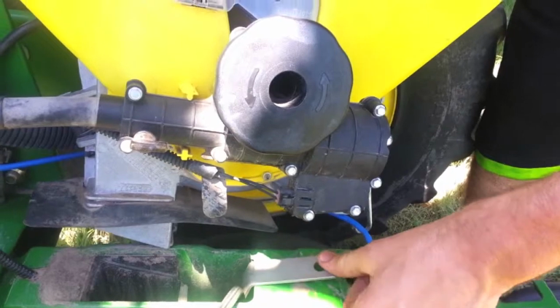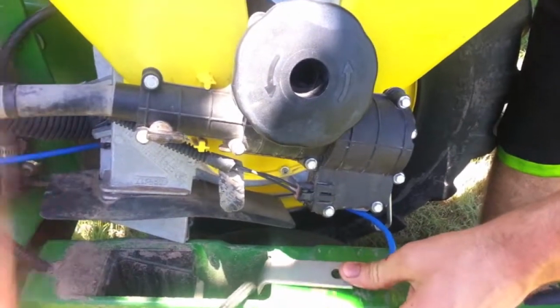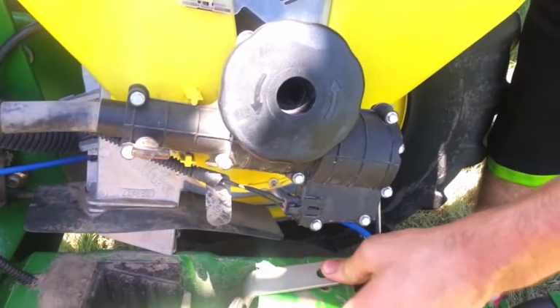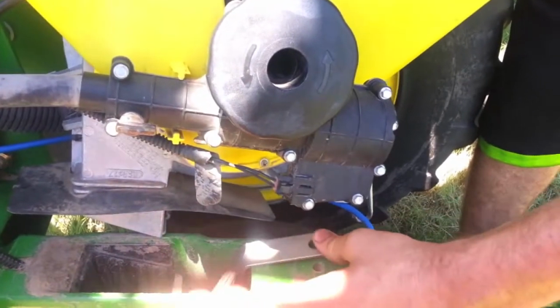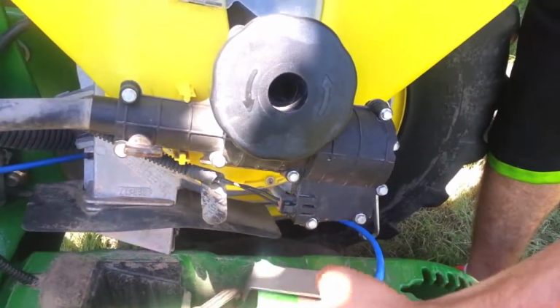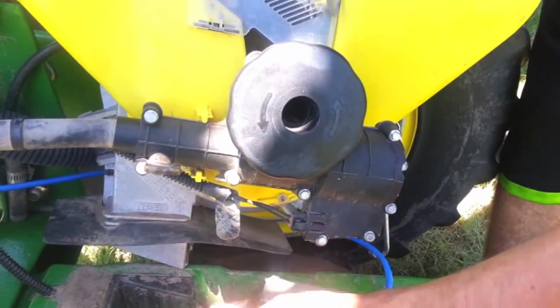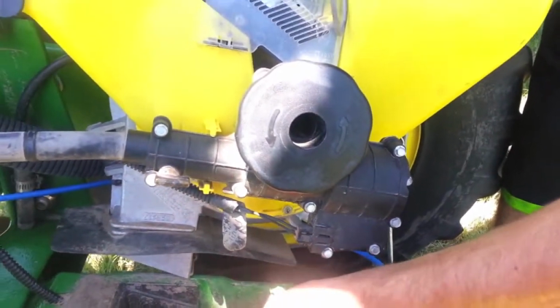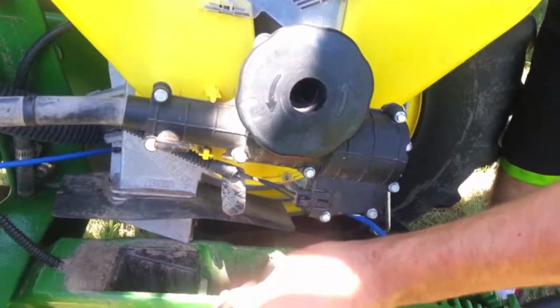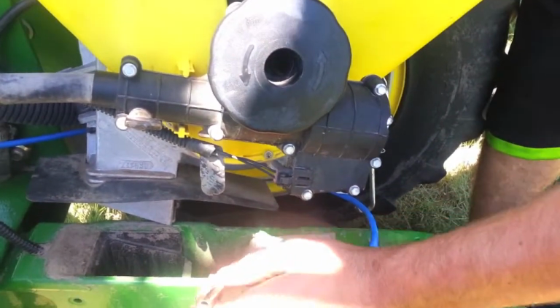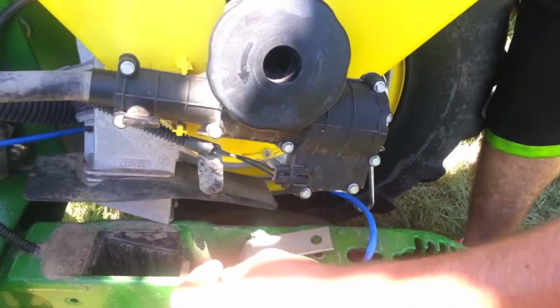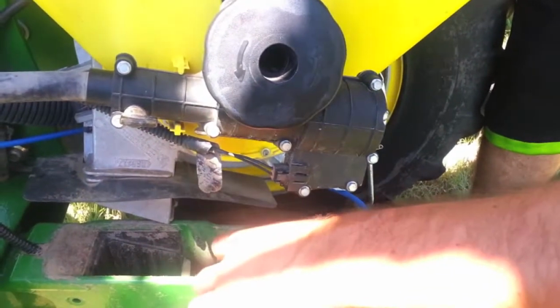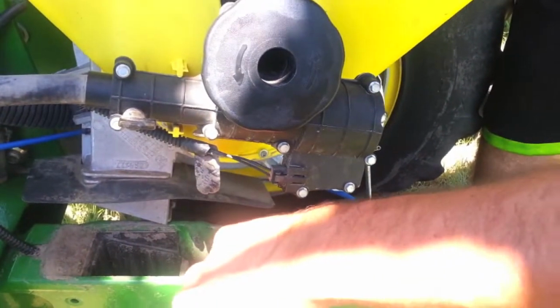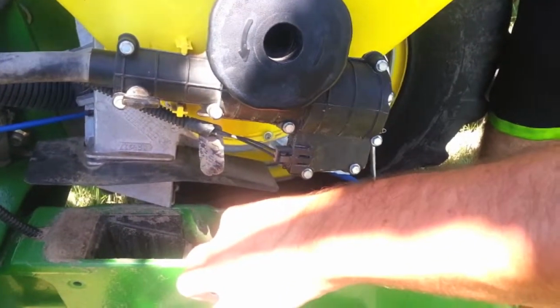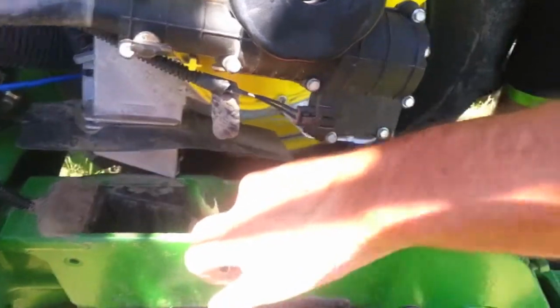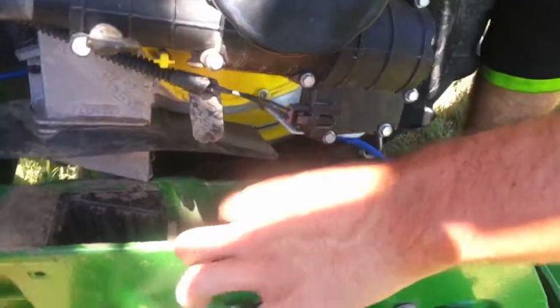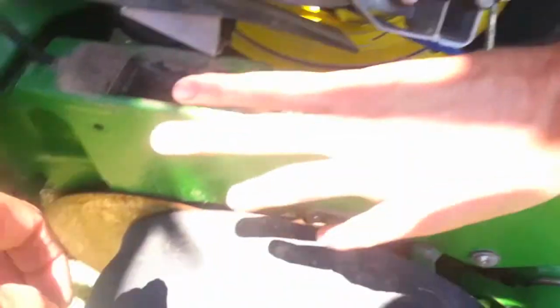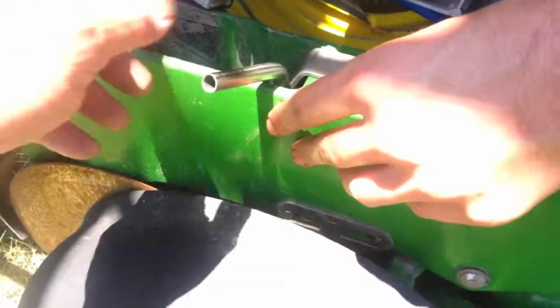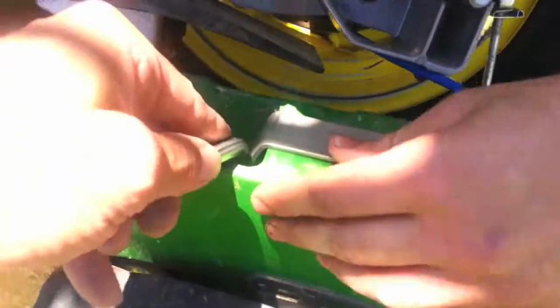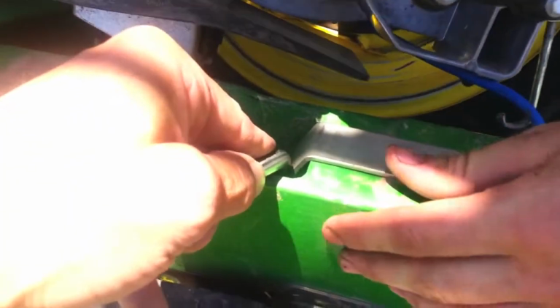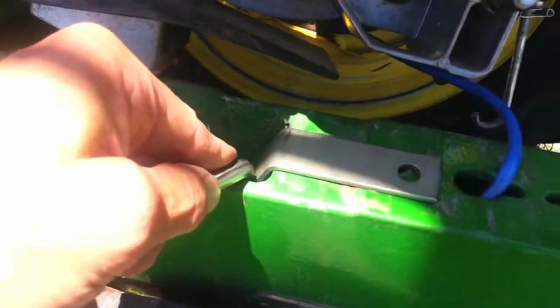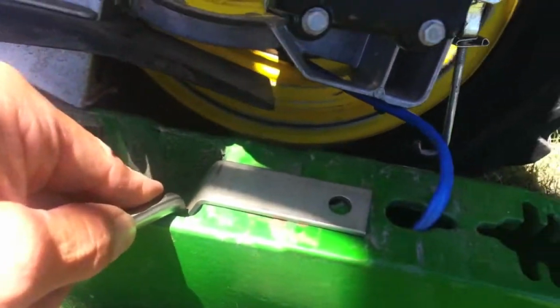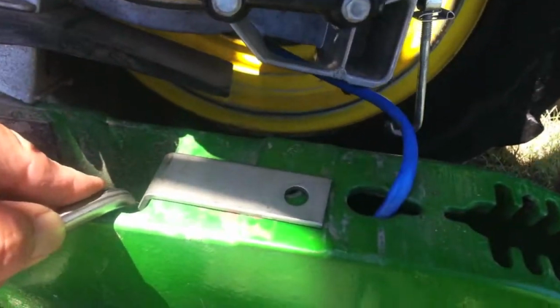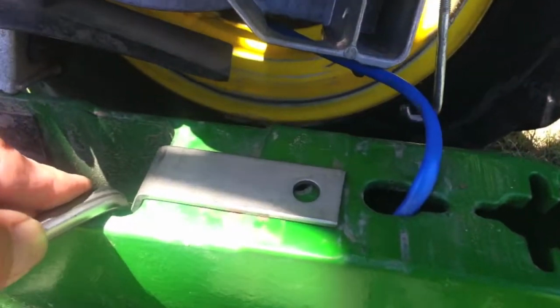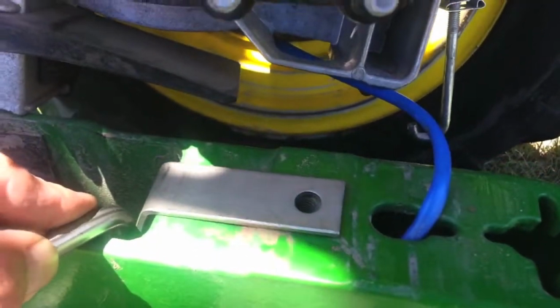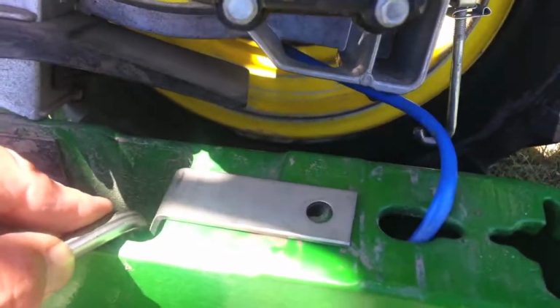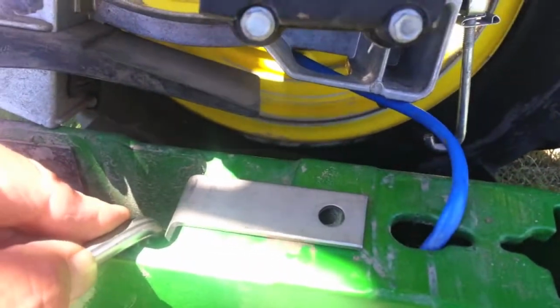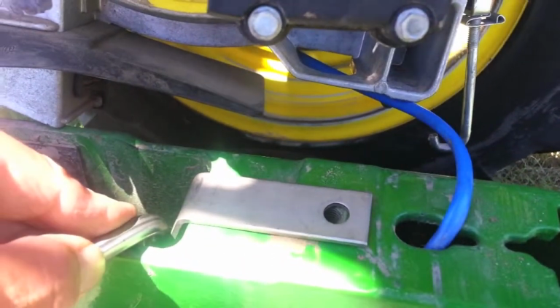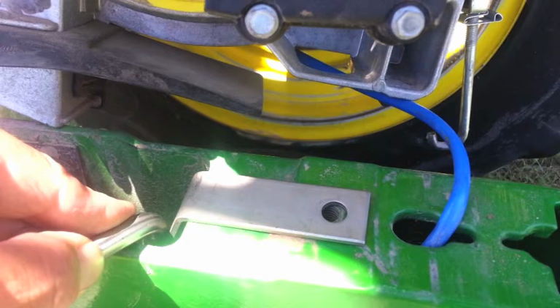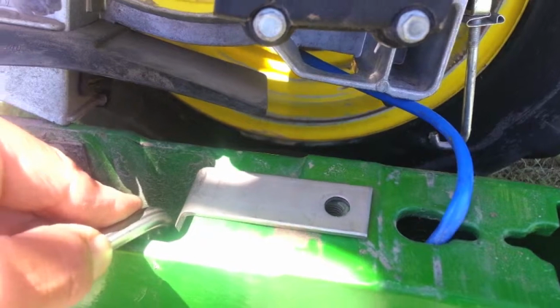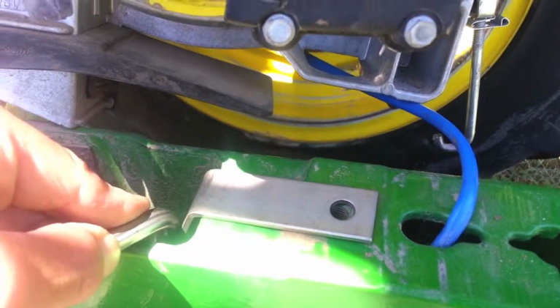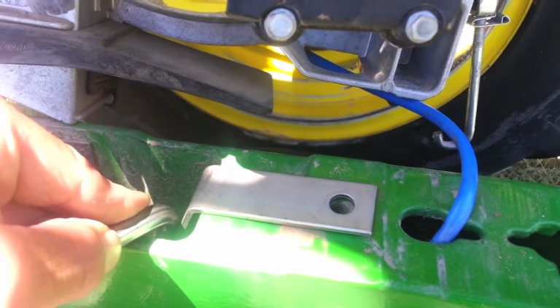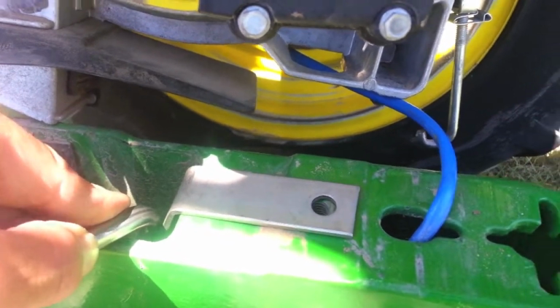So what you'll do once you install that — you're going to need a 3 1/8 by 1/2 inch bolt to secure that down. Once you do that, you're installed.